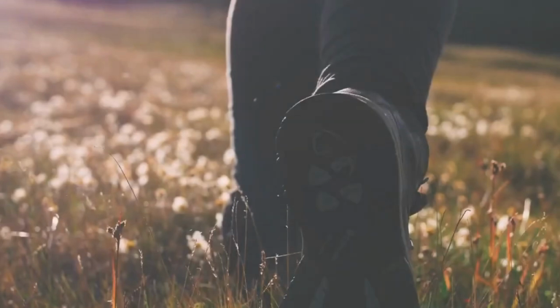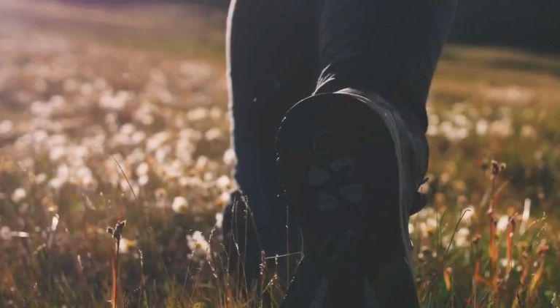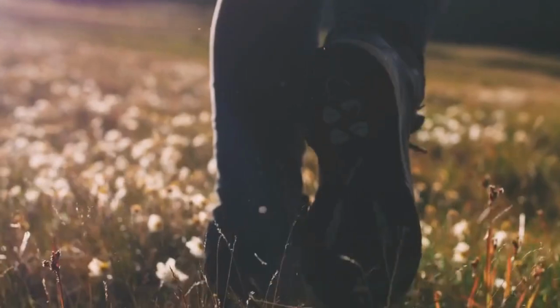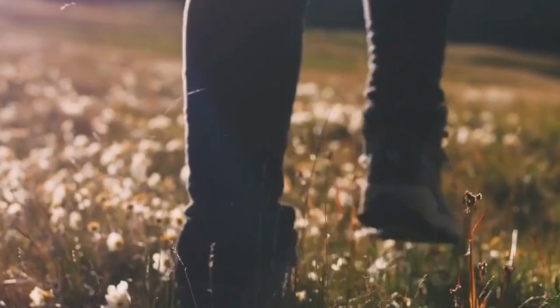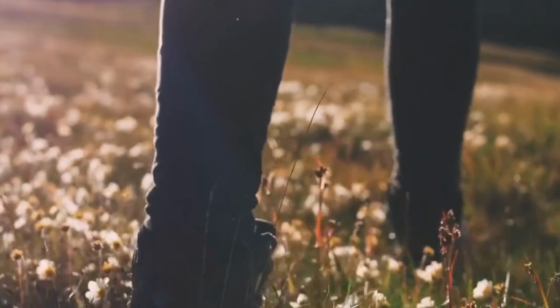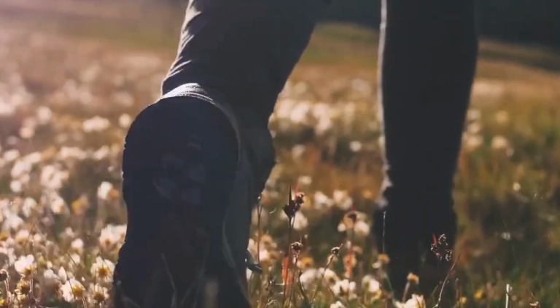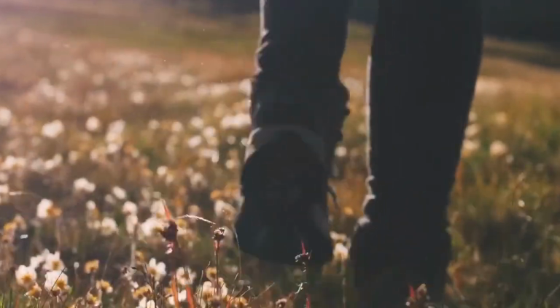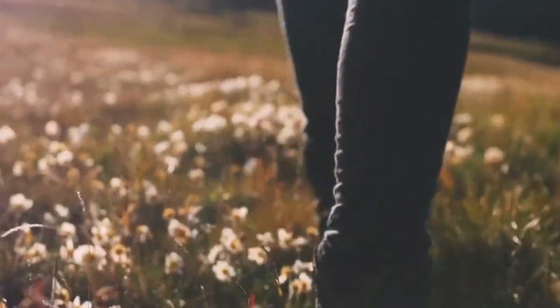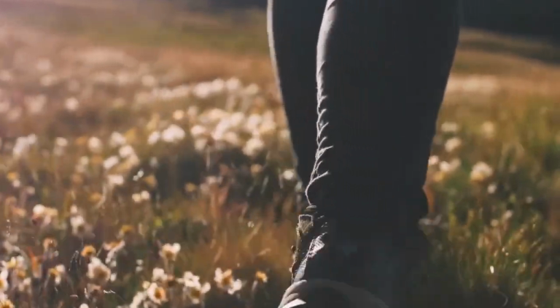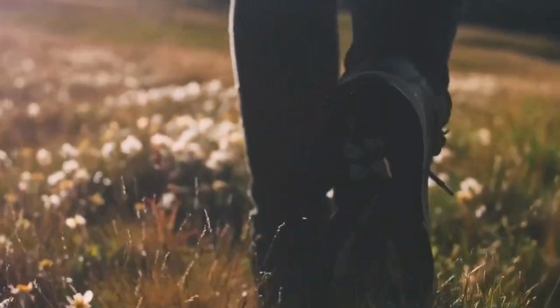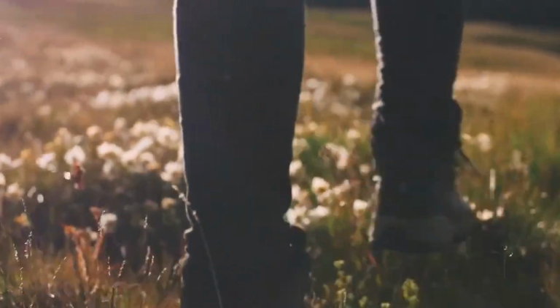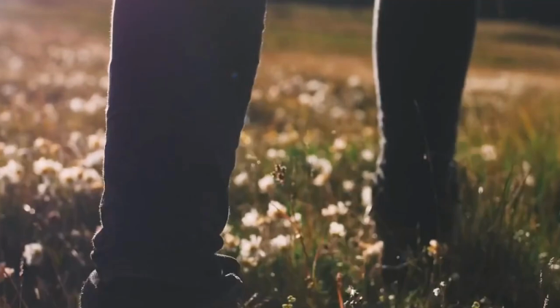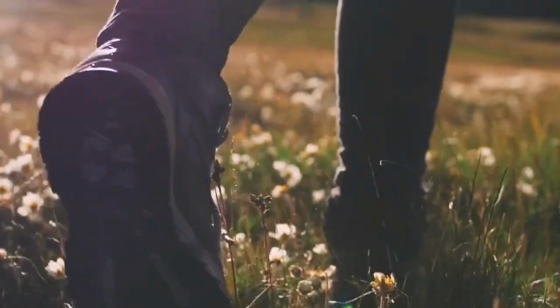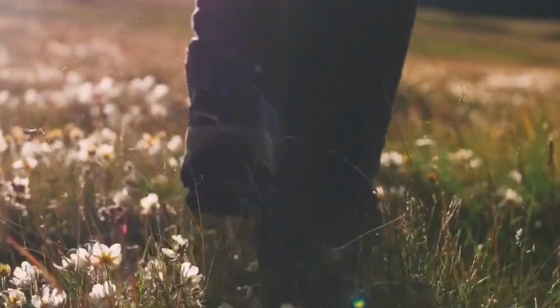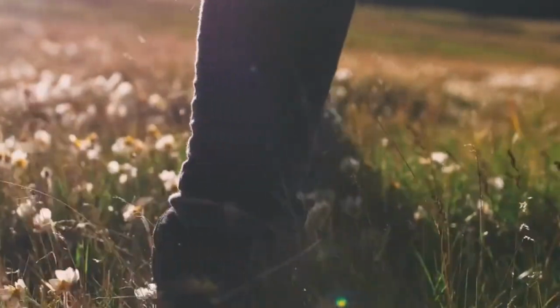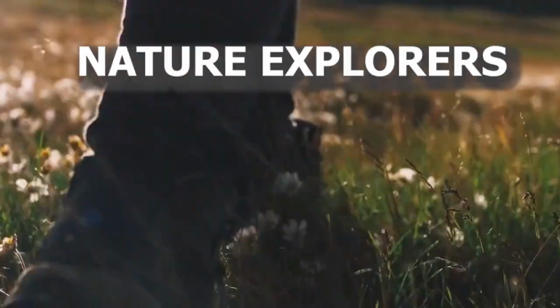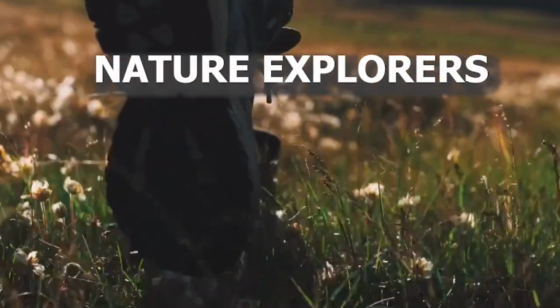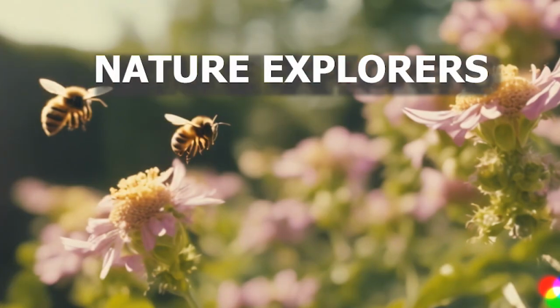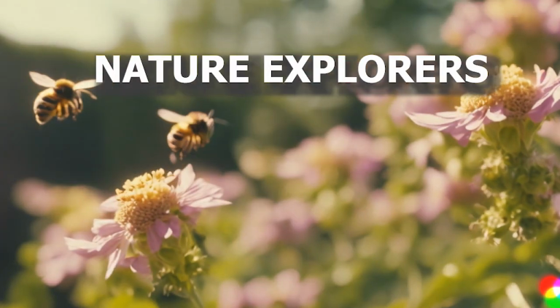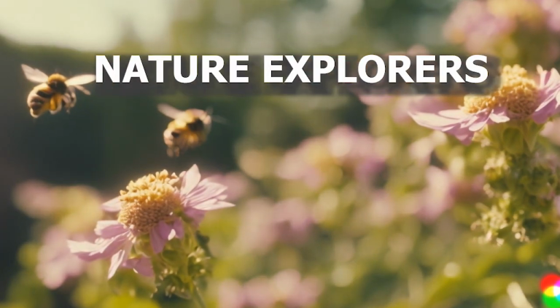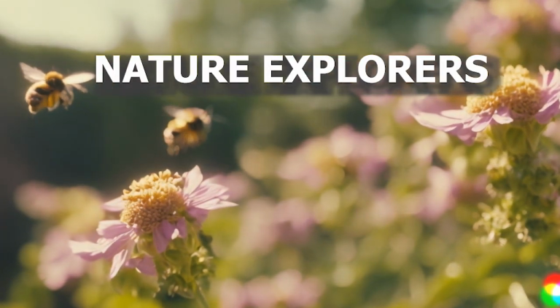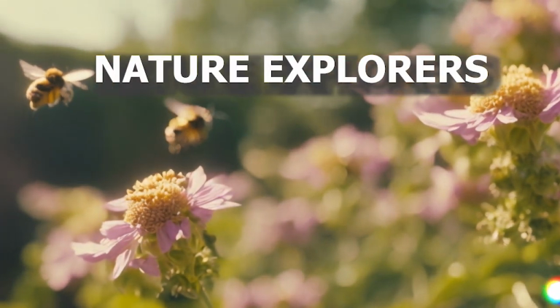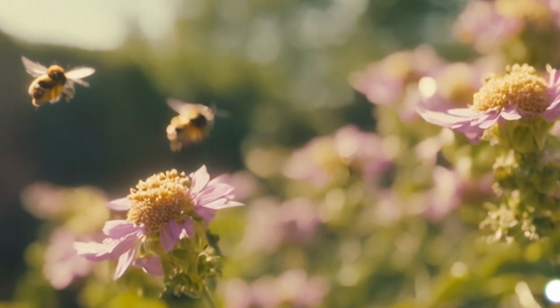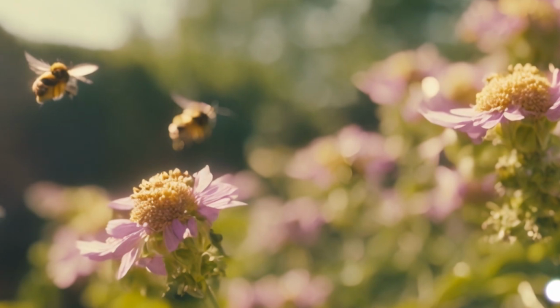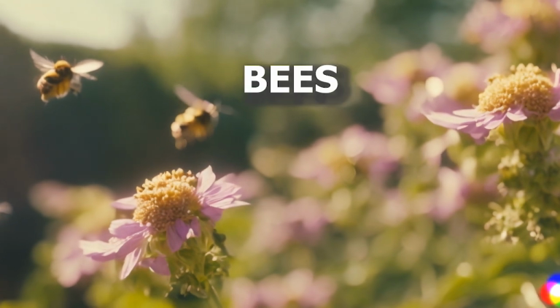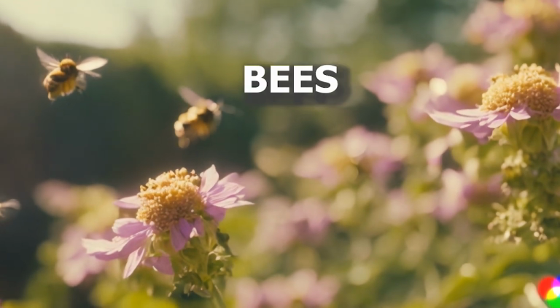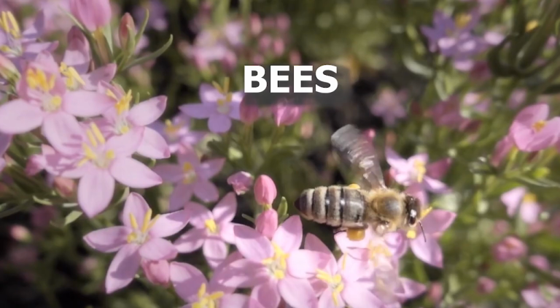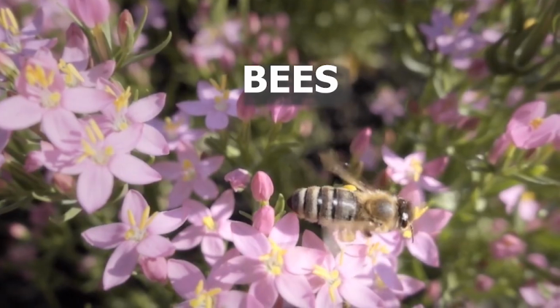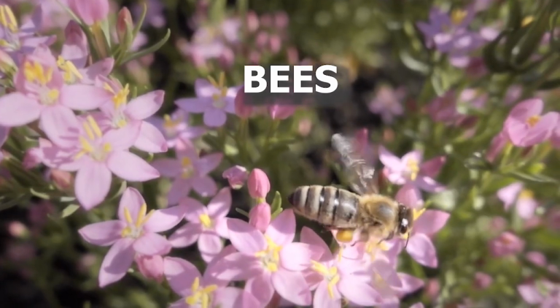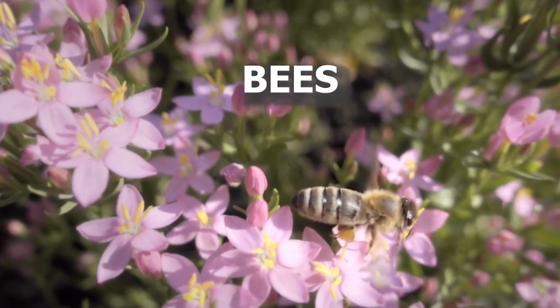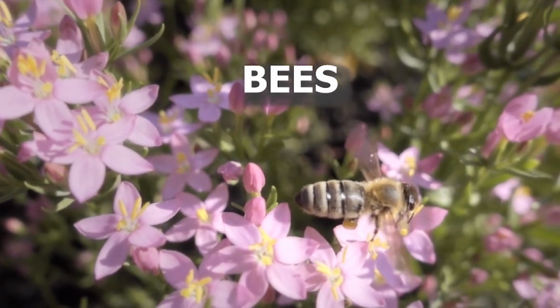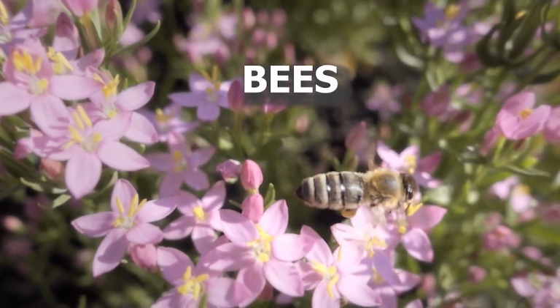Hey there, curious minds. Welcome to another exciting episode of Nature Explorers. Today, we're buzzing into the amazing world of bees. Are you ready to learn about these fantastic insects?